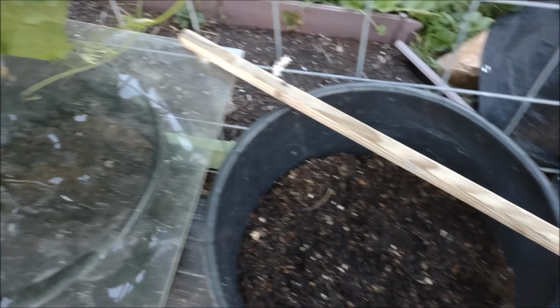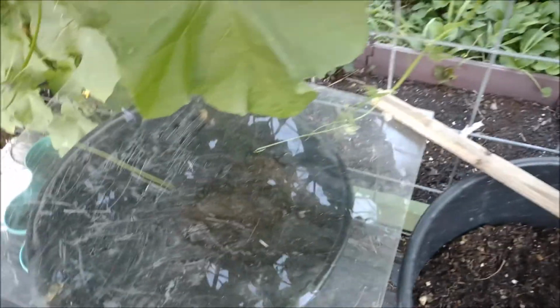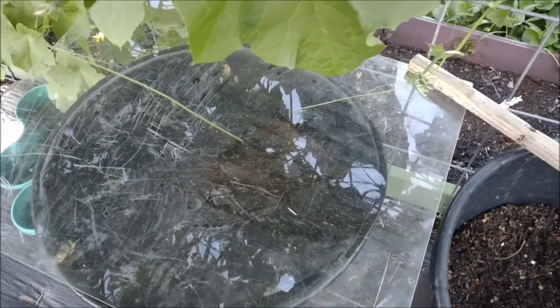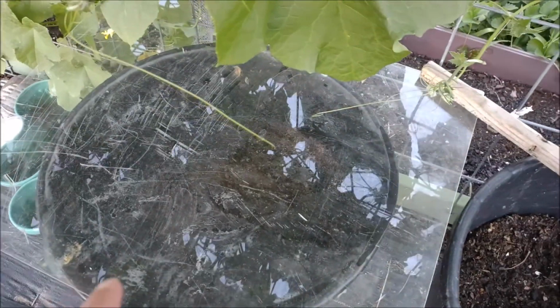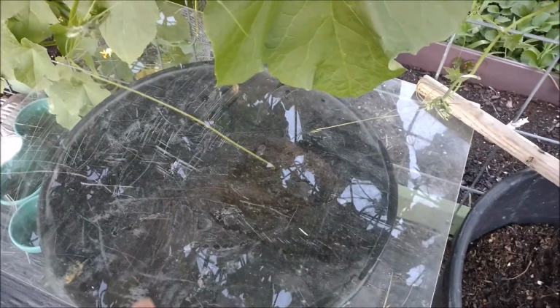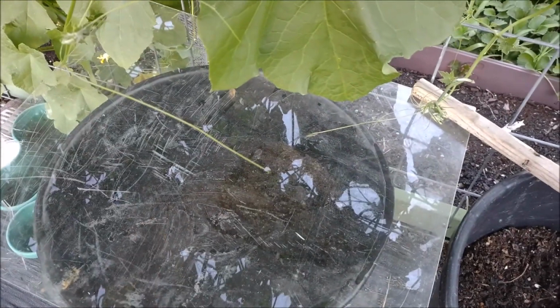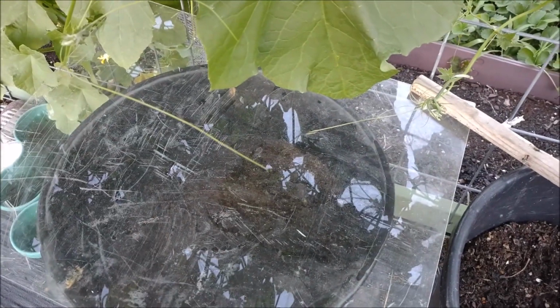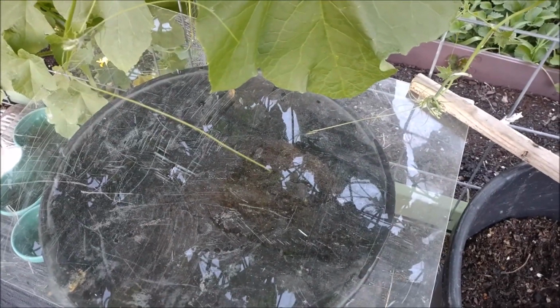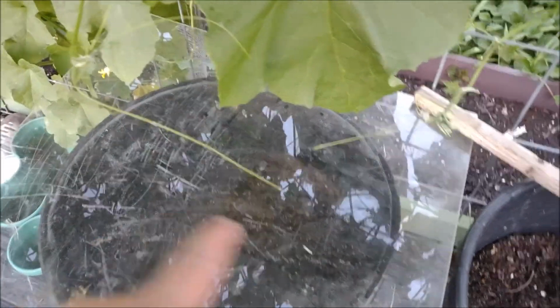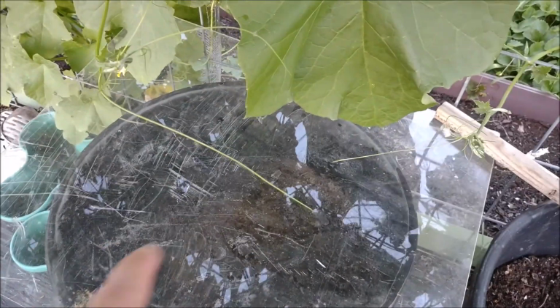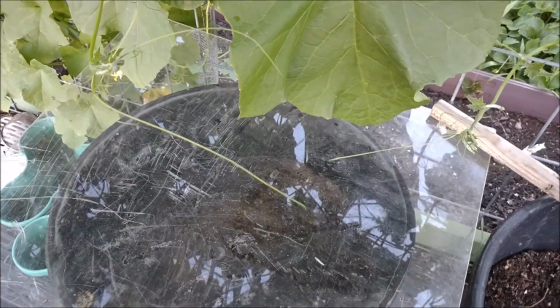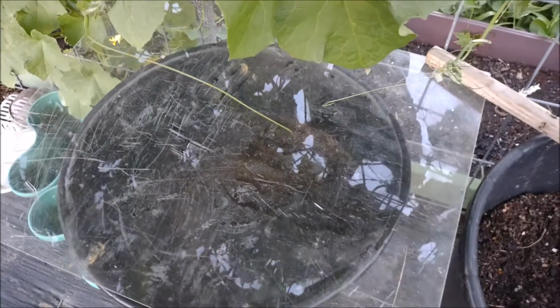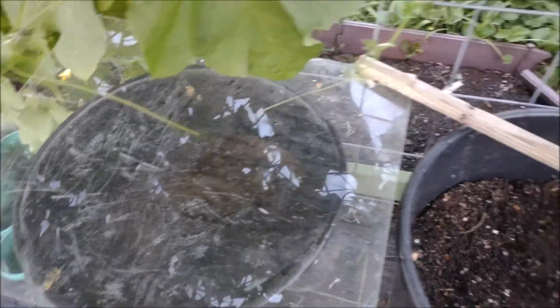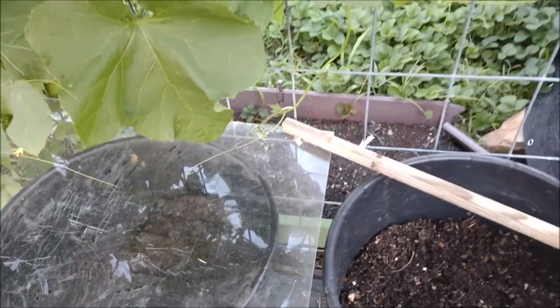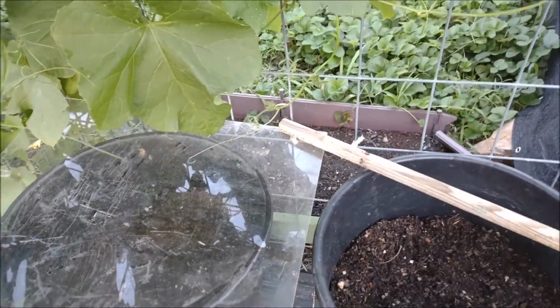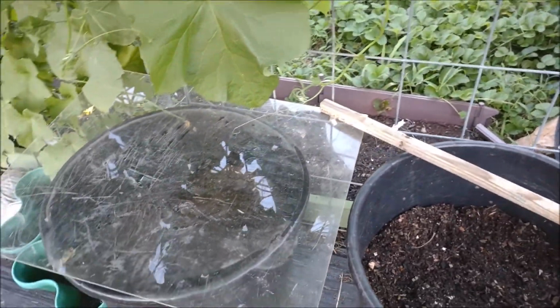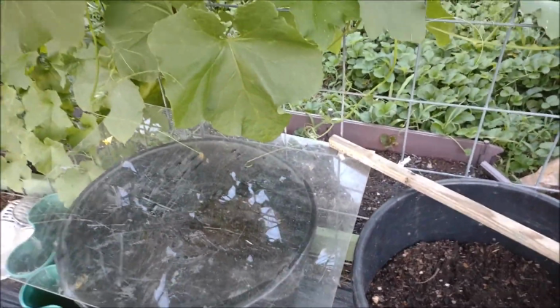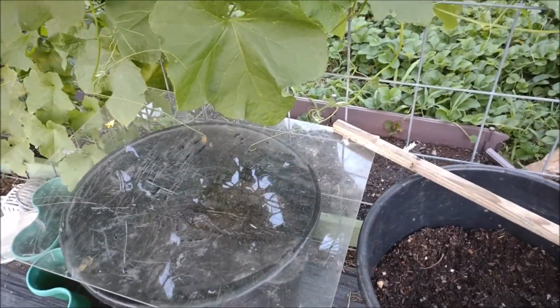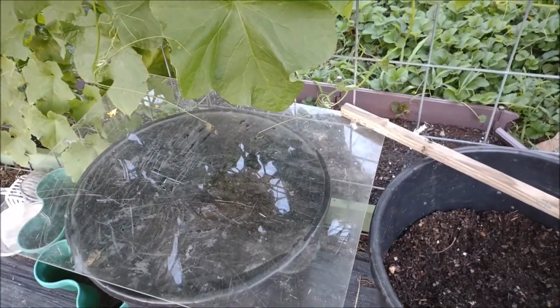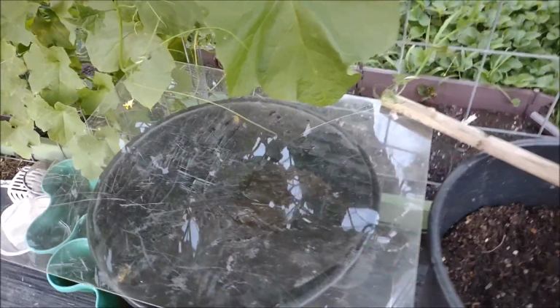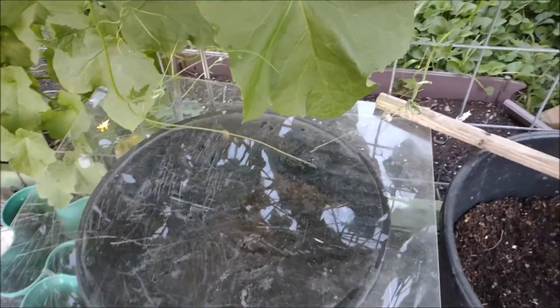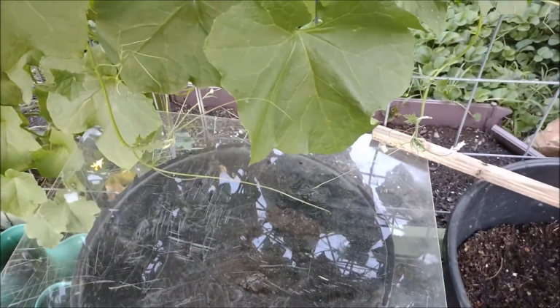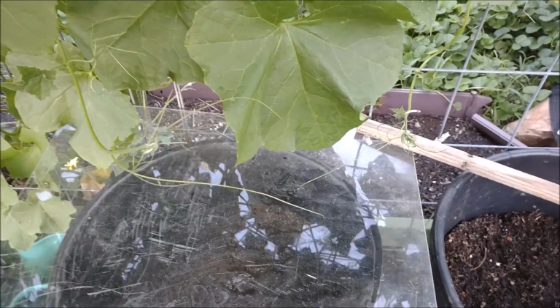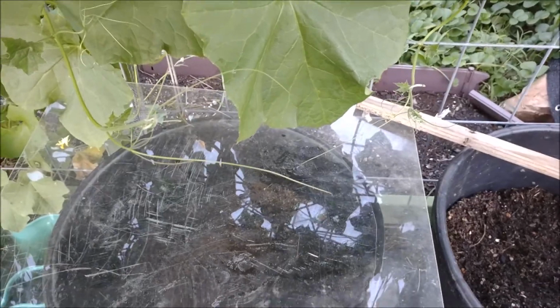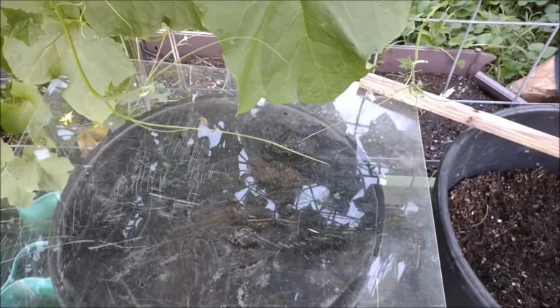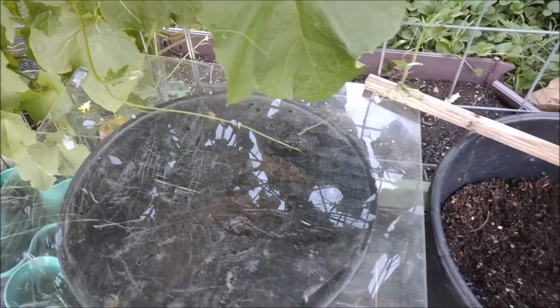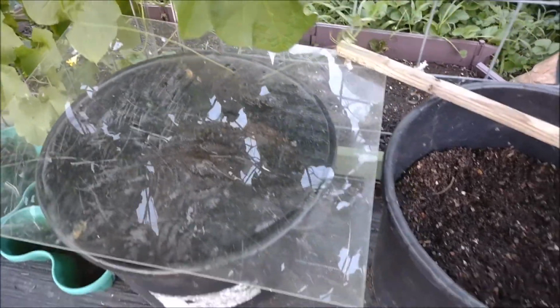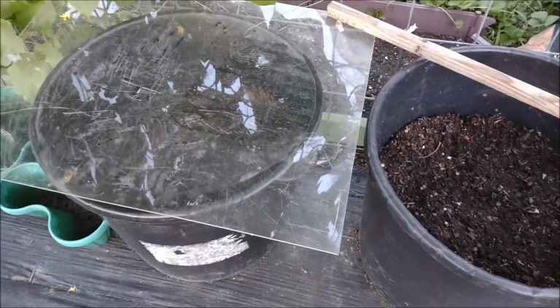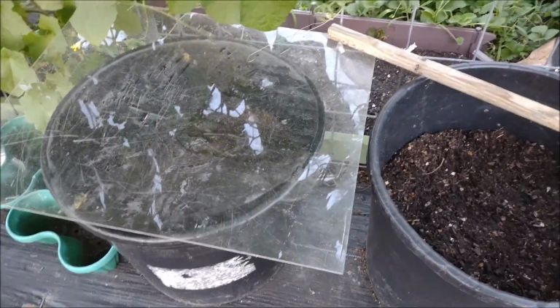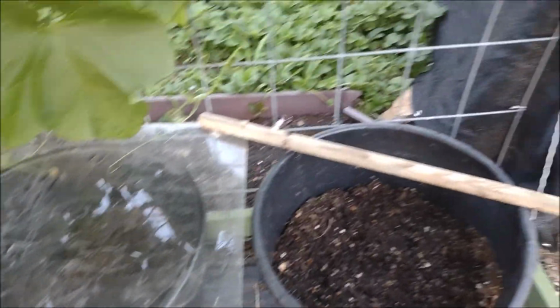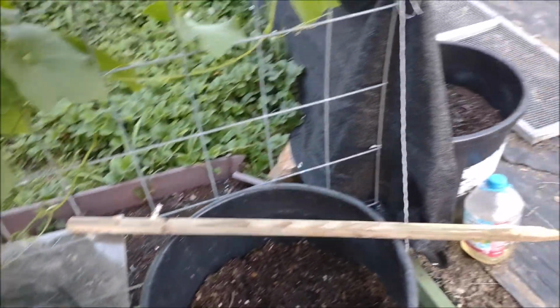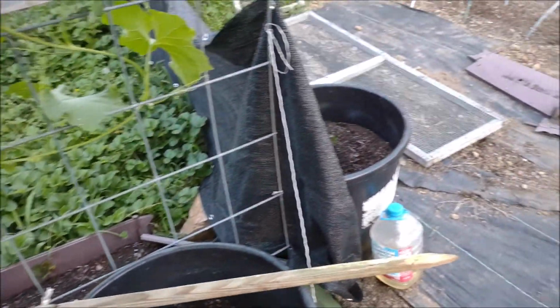And then I had also lettuce and spinach in here. I did lettuce bib in the back, and I also did a Roman lettuce. That's my first time, but I figured I'll do that. I did this yesterday.